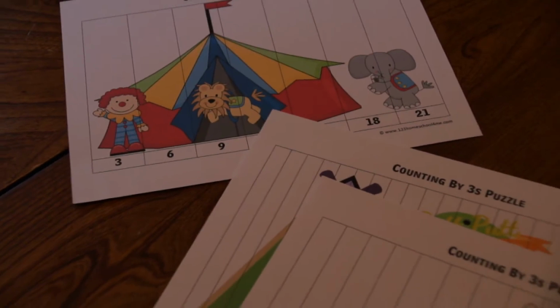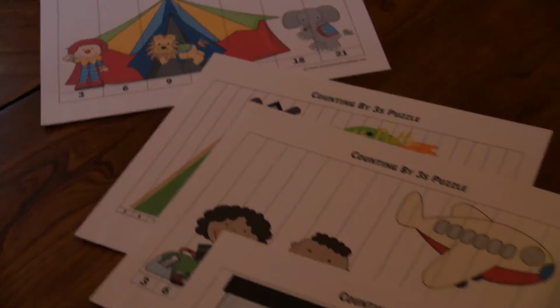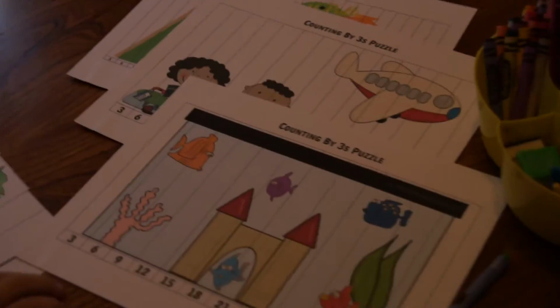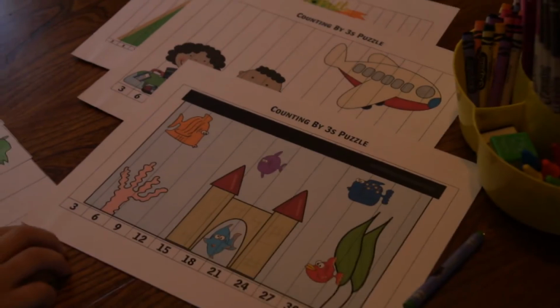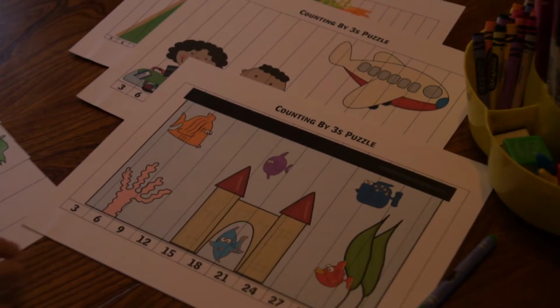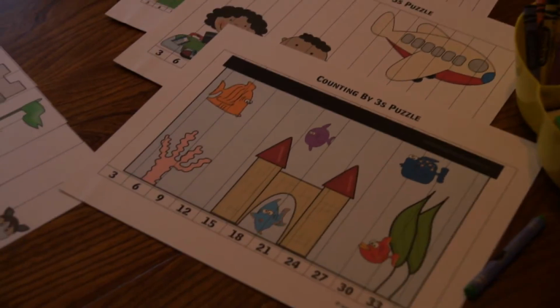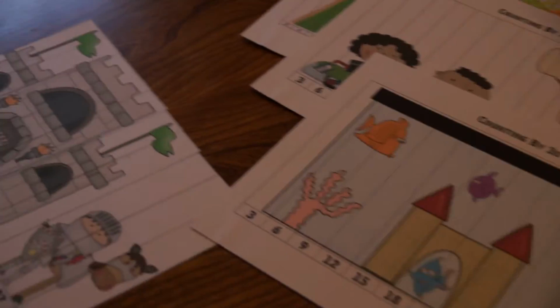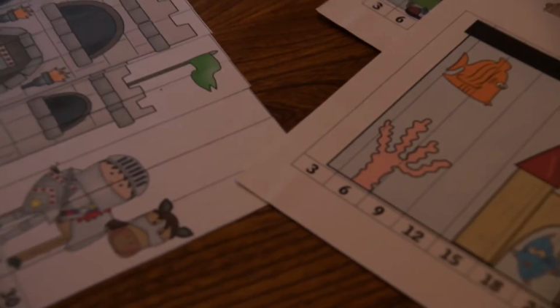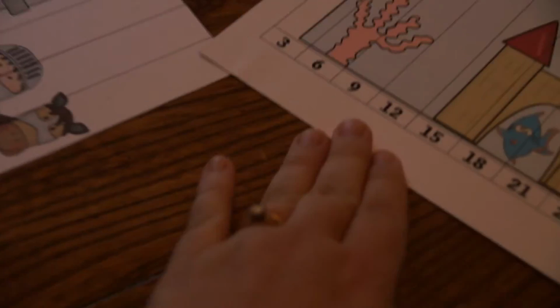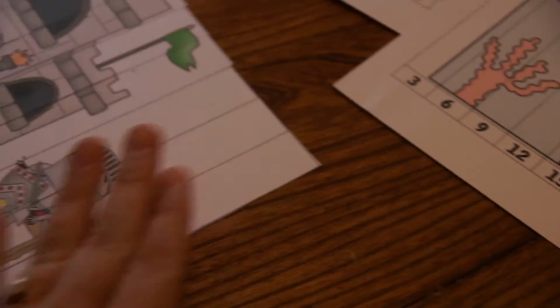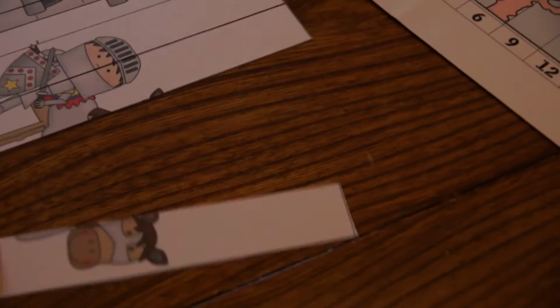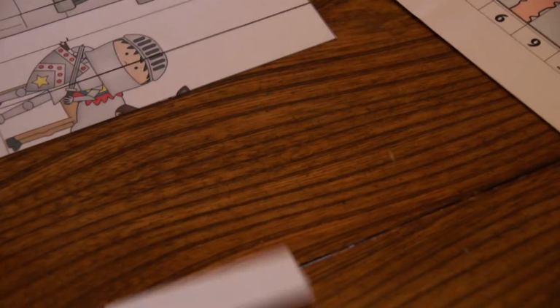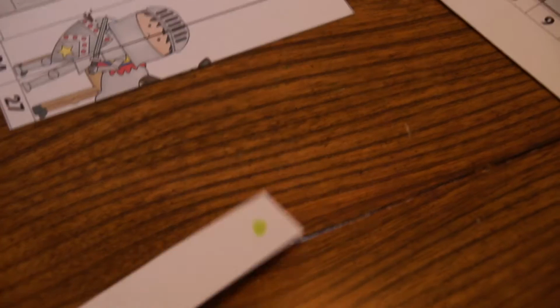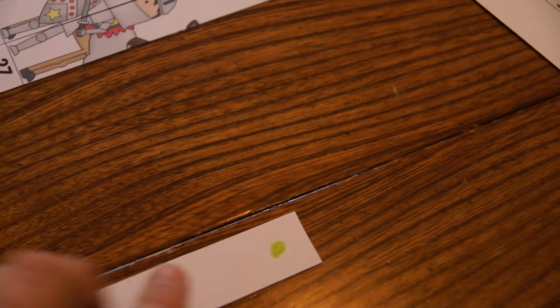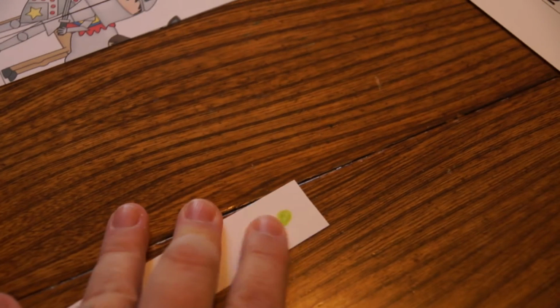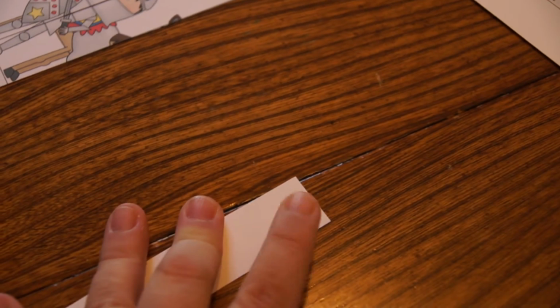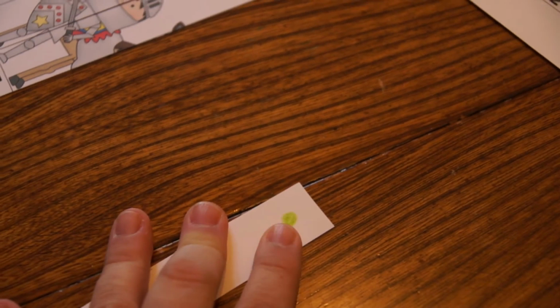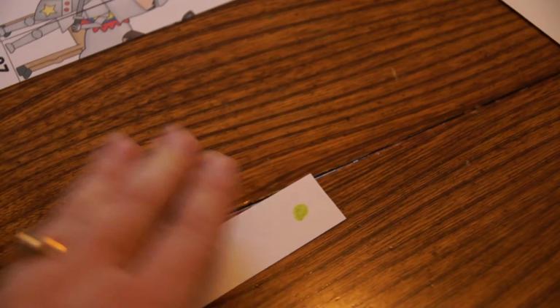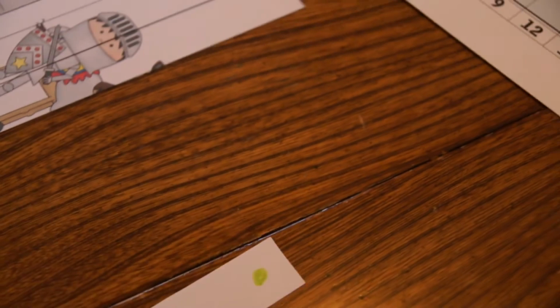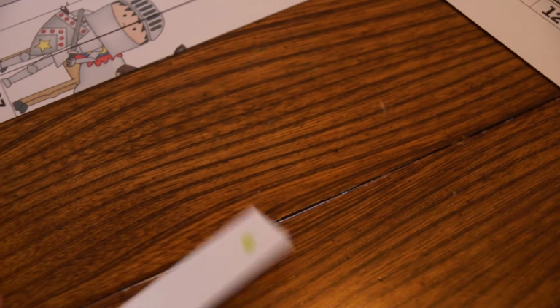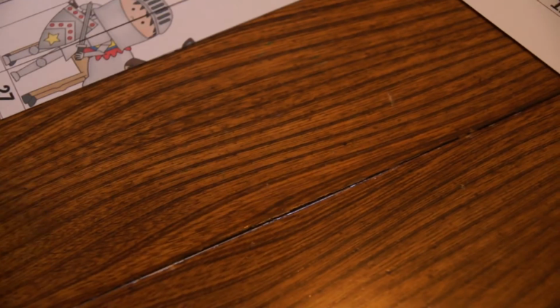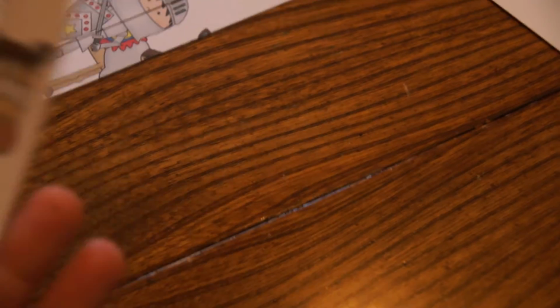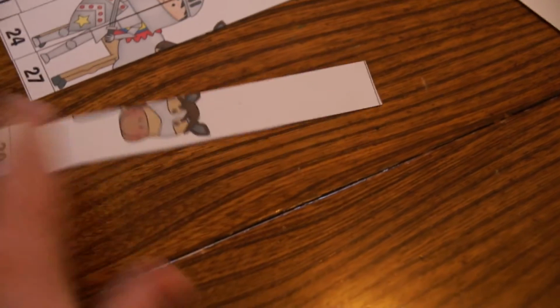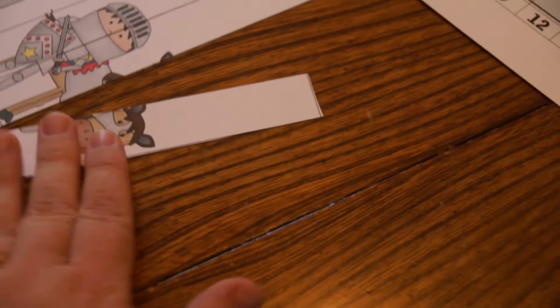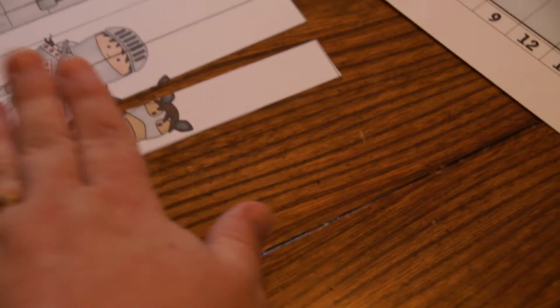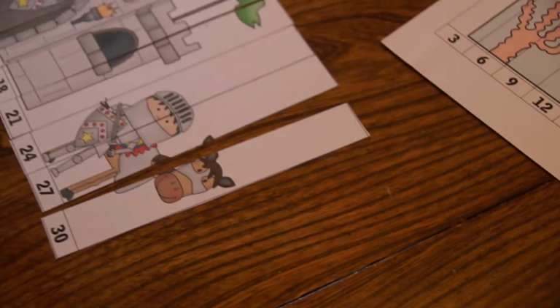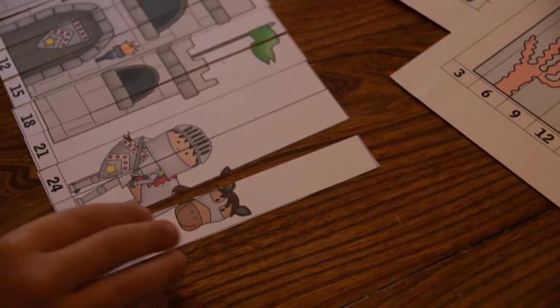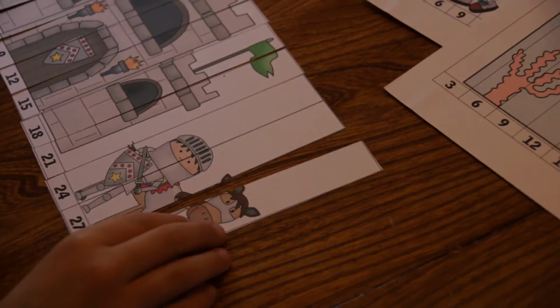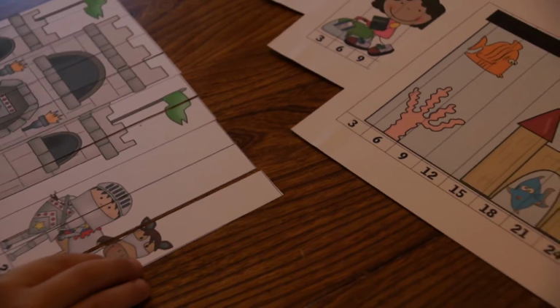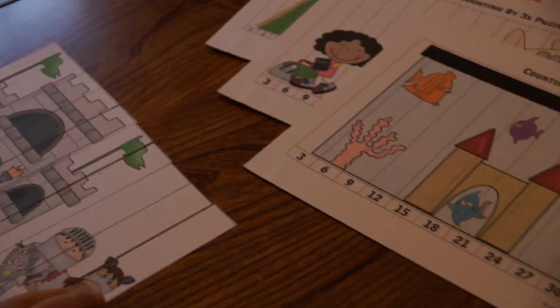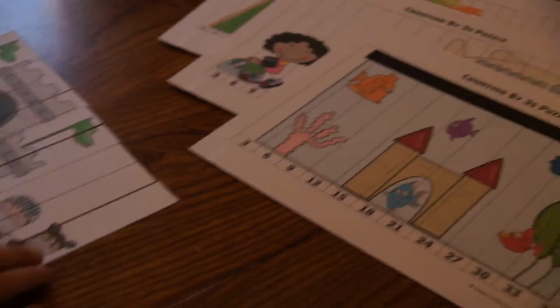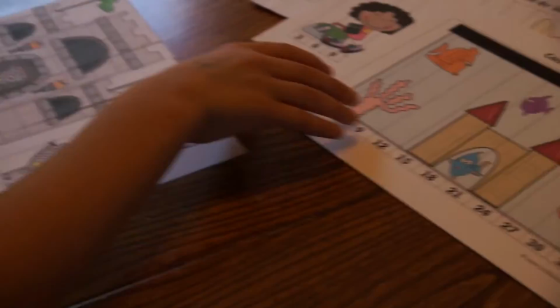One of the ways I've organized them is on the back of the puzzle — I made a little mark with a crayon. That way I can tell that all of these pieces belong with this puzzle, because kids do get them mixed up.